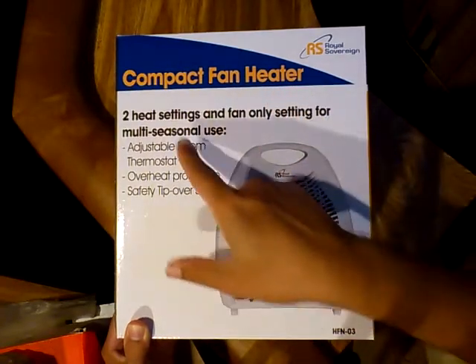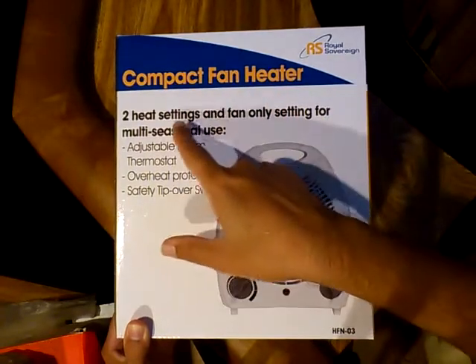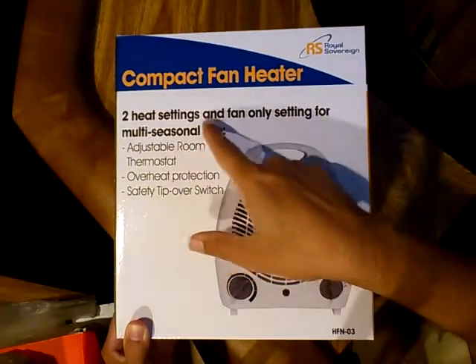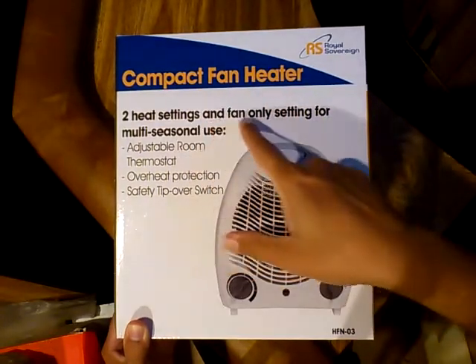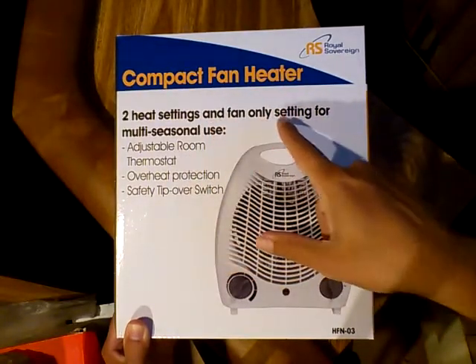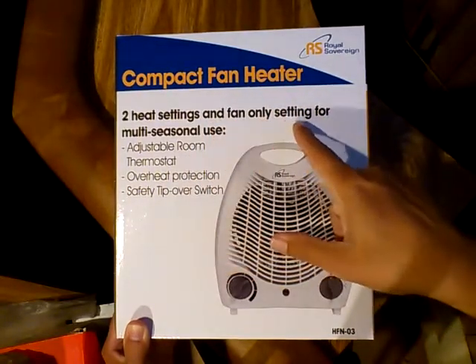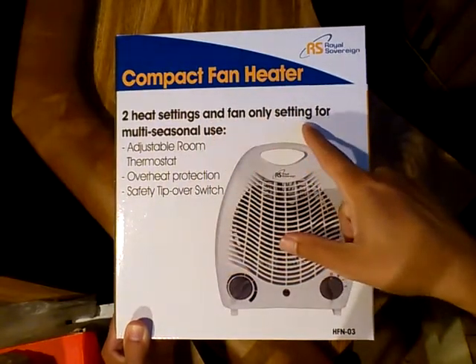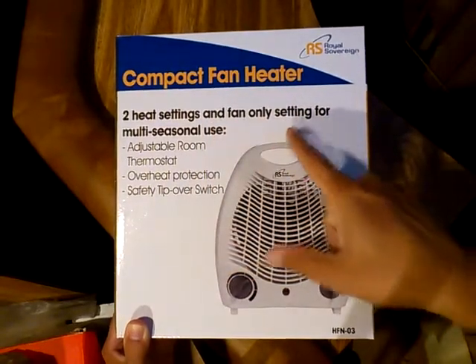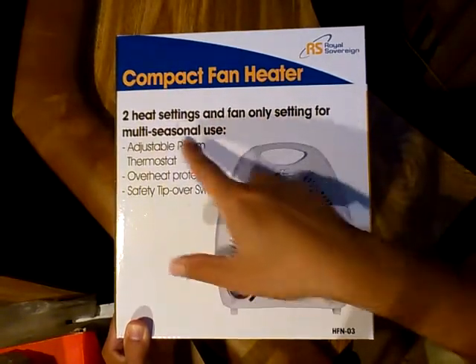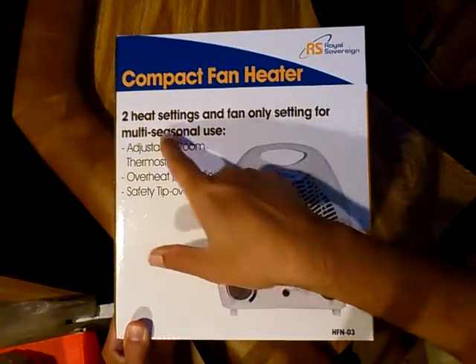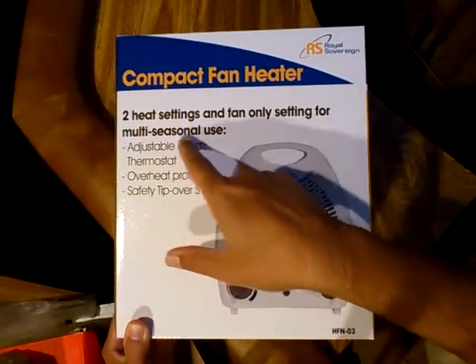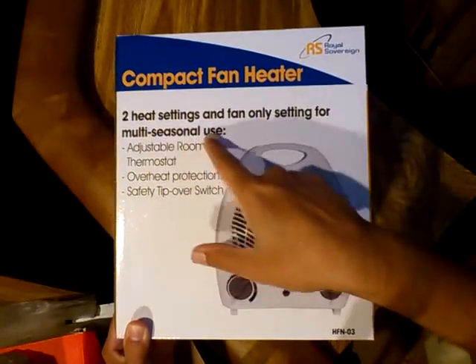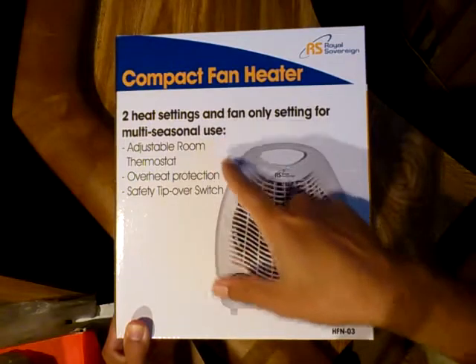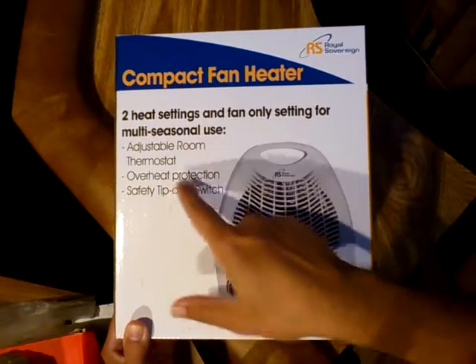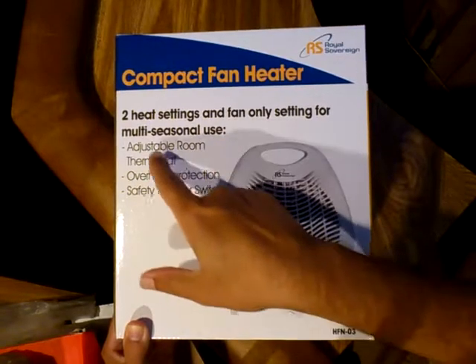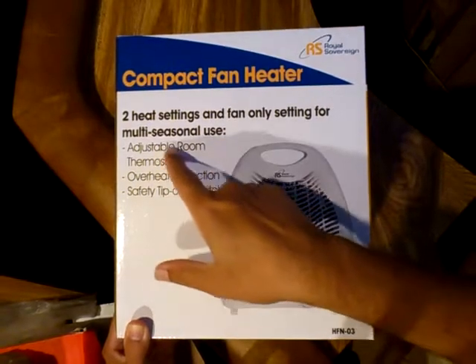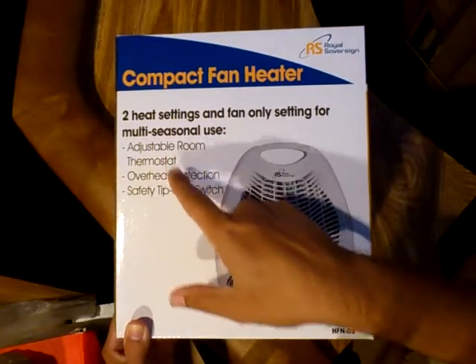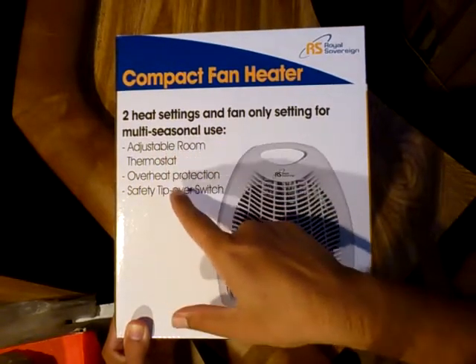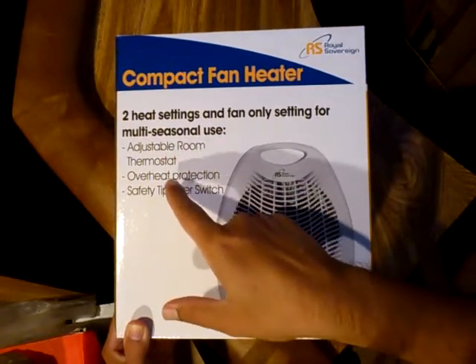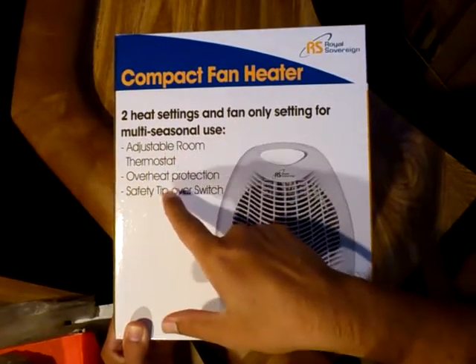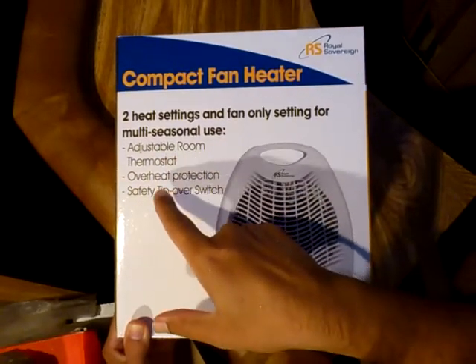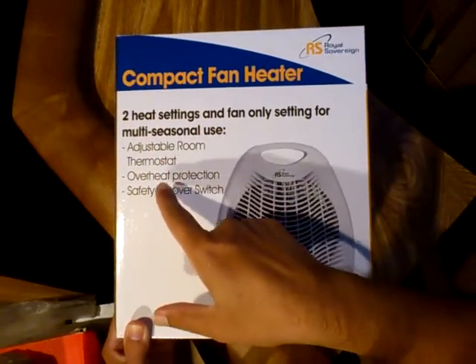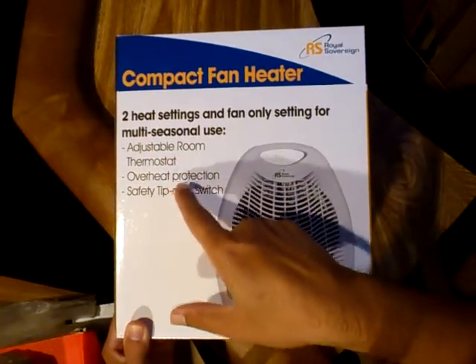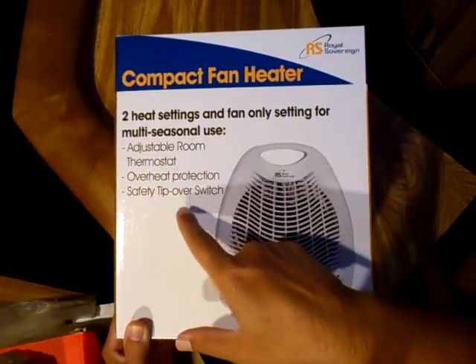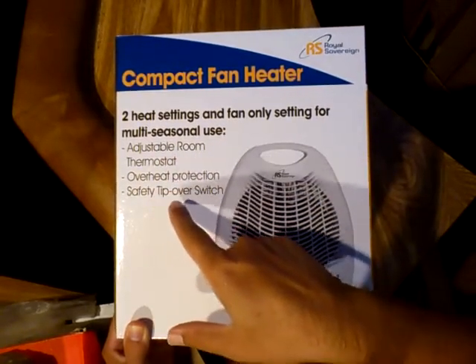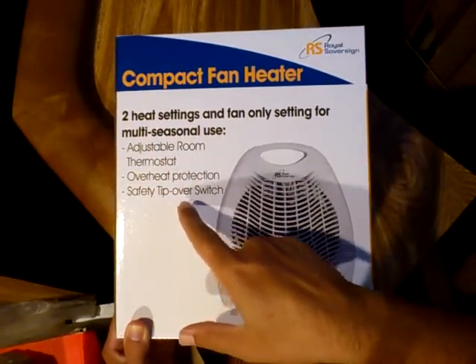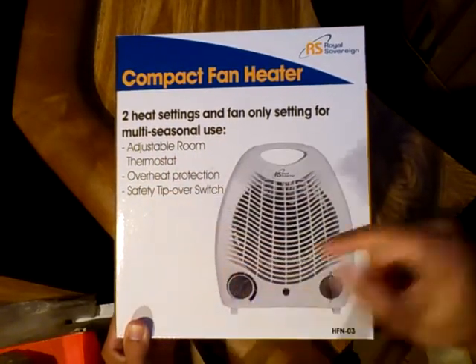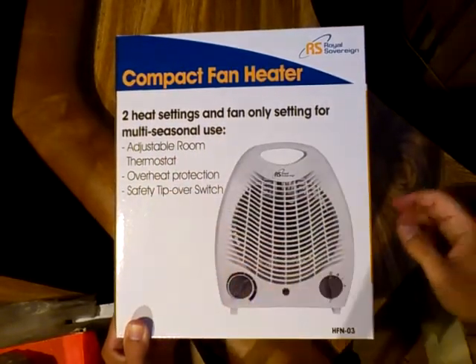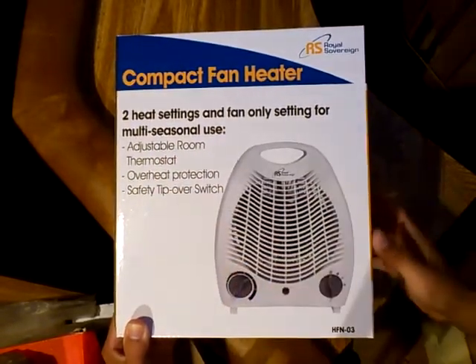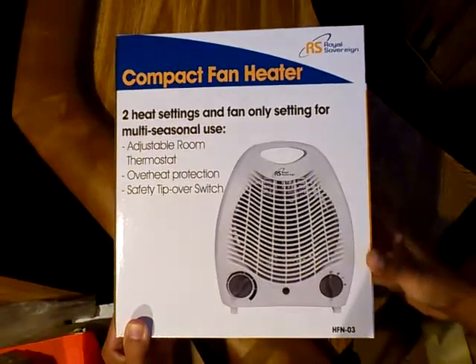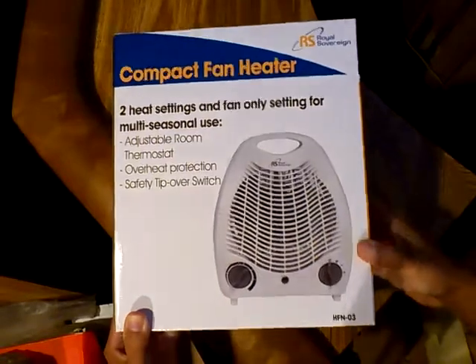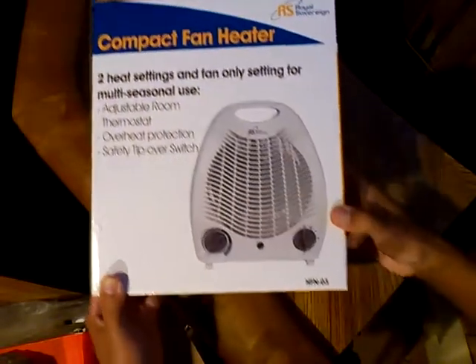Two heat settings and fan-only setting for multi-seasonal use. Adjustable room thermostat. Overheat protection. Safety tip-over switch.